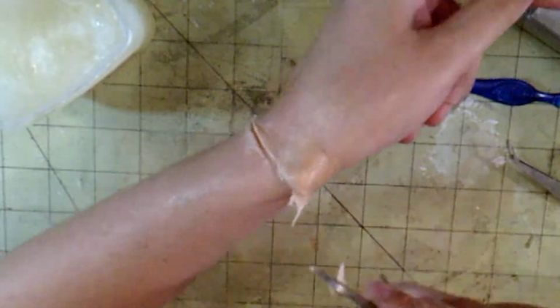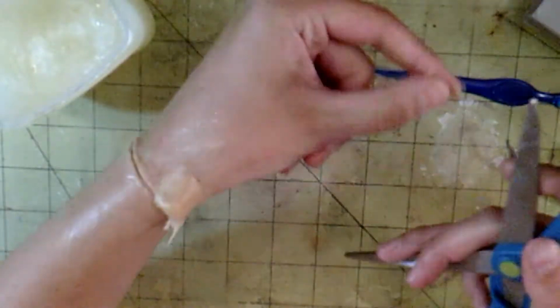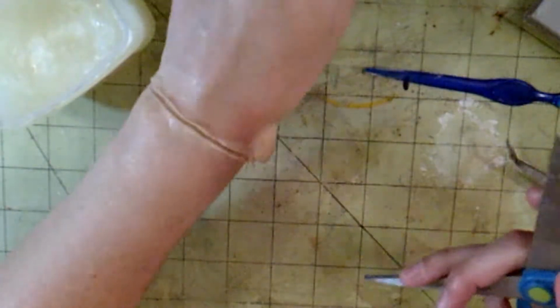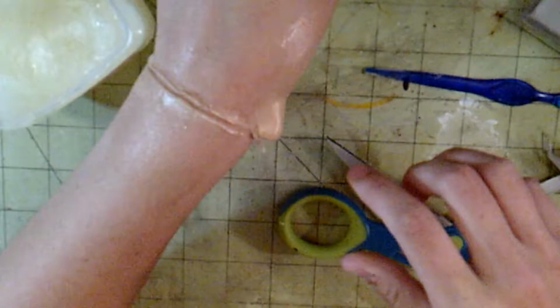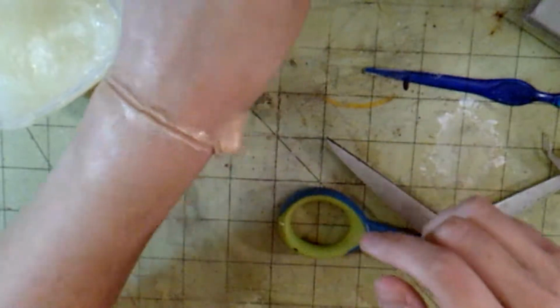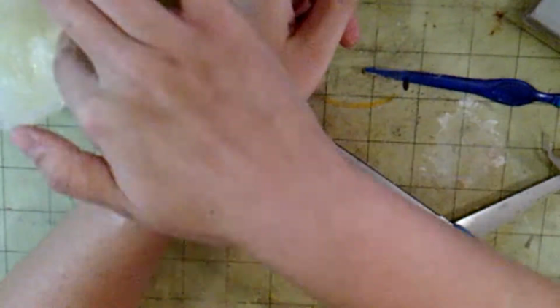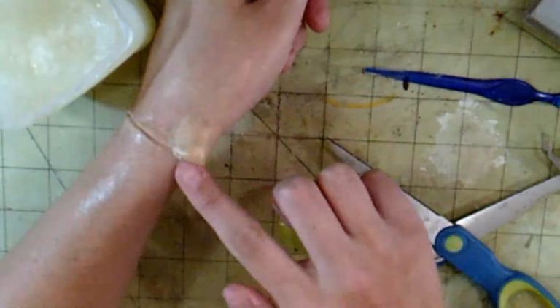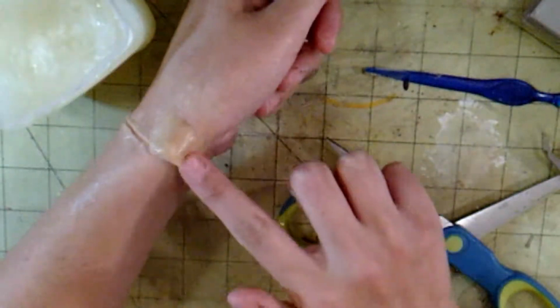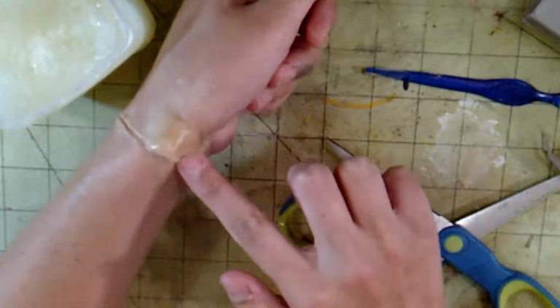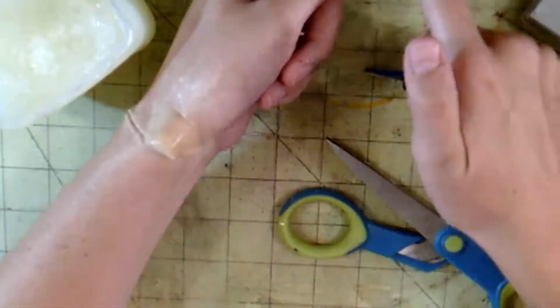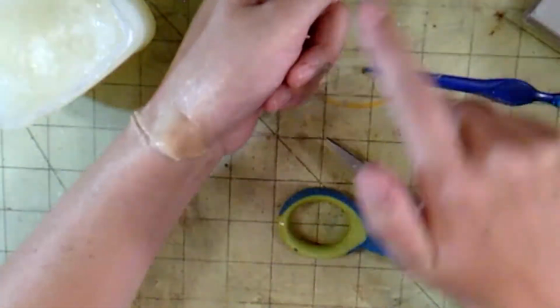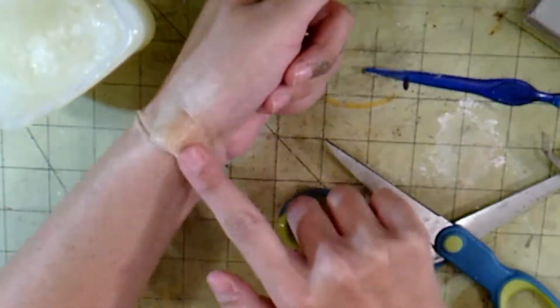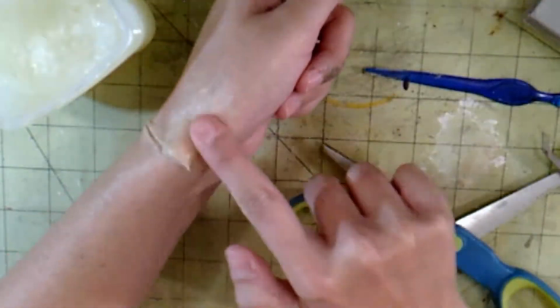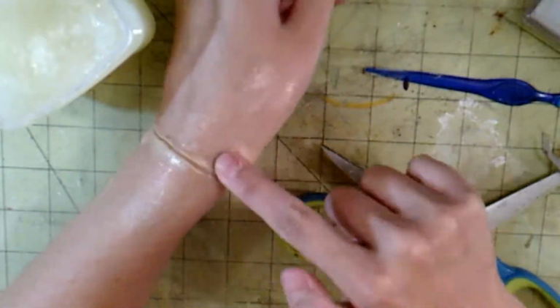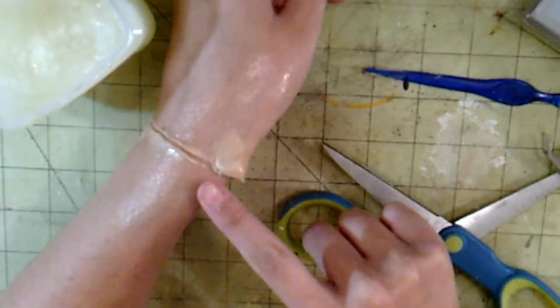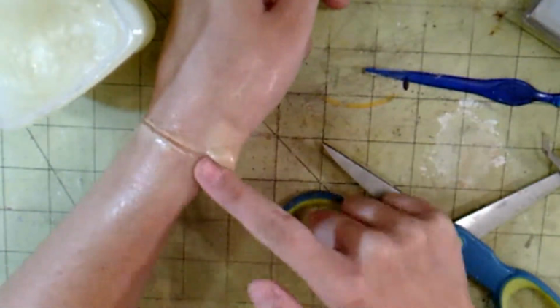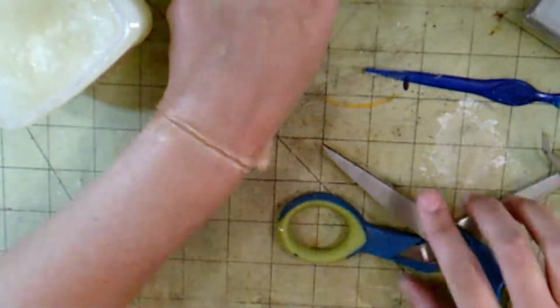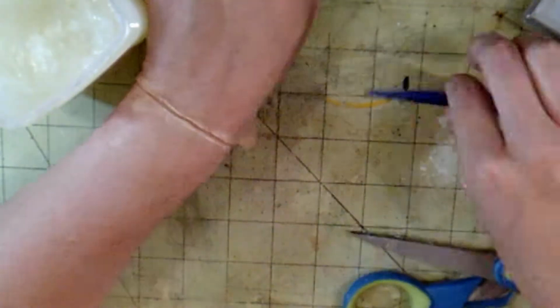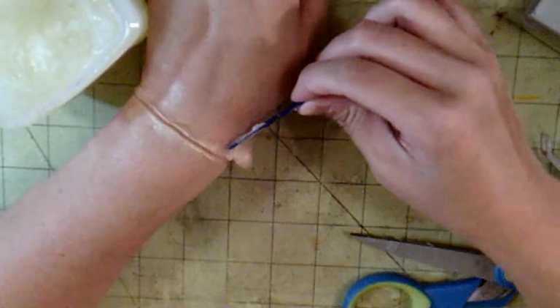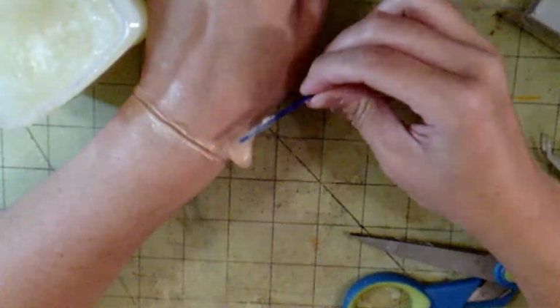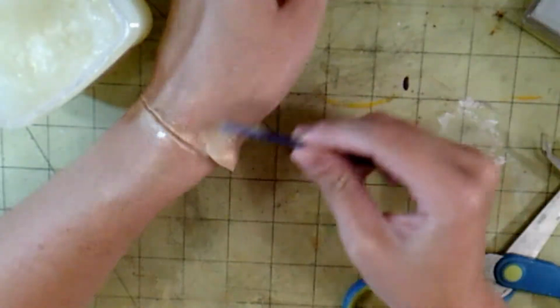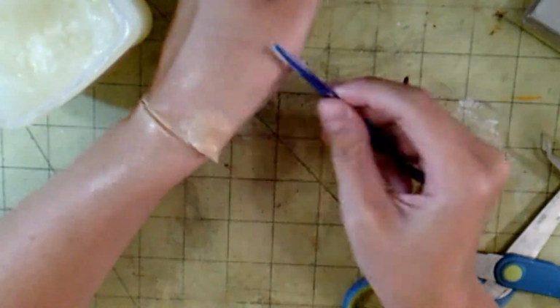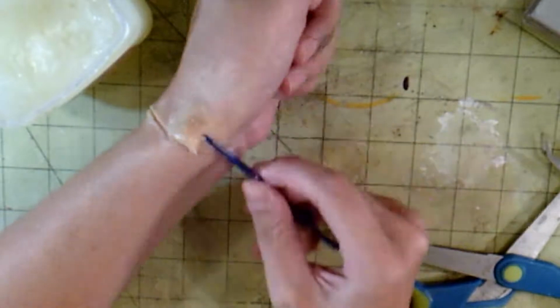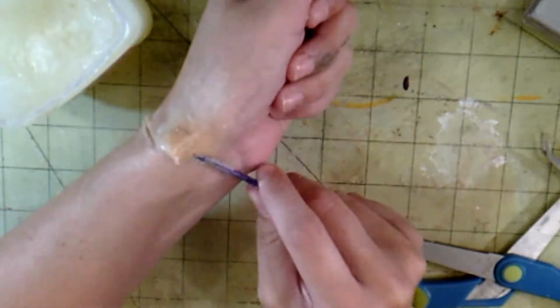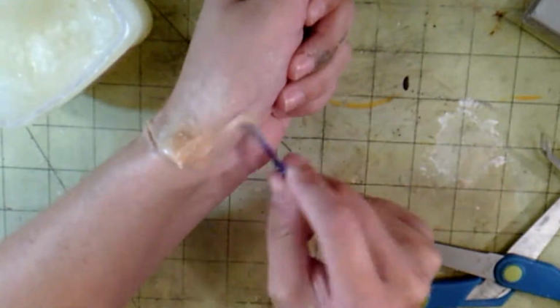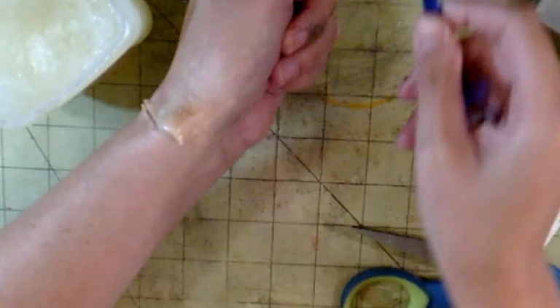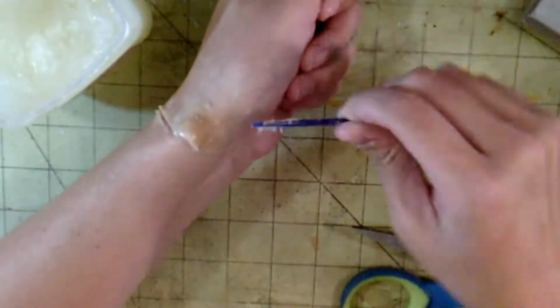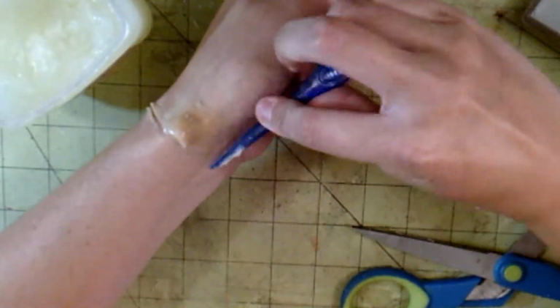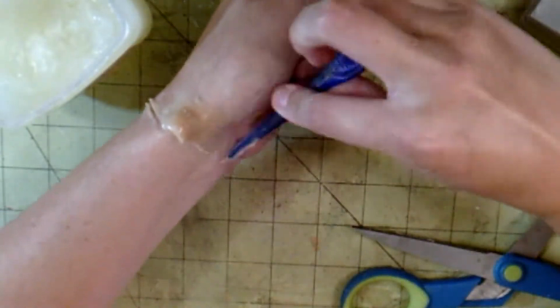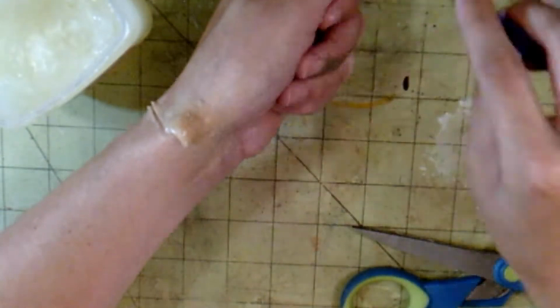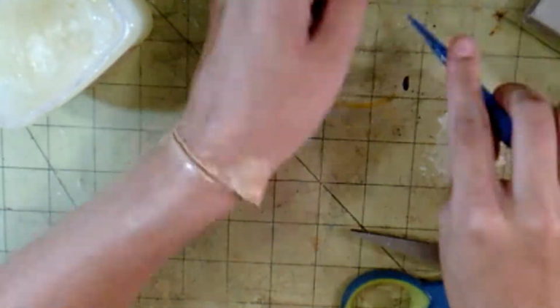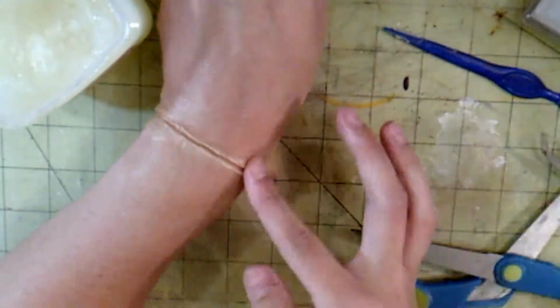And don't use scissors, people. I can't find my palette knife anywhere — I need to get a new one, so I'm using my scissors. Don't use scissors. Don't. Don't do it. Do not be a Brianna. Don't do it.